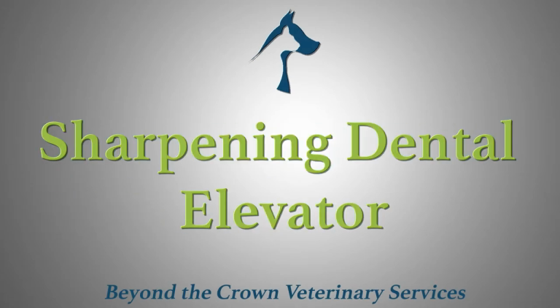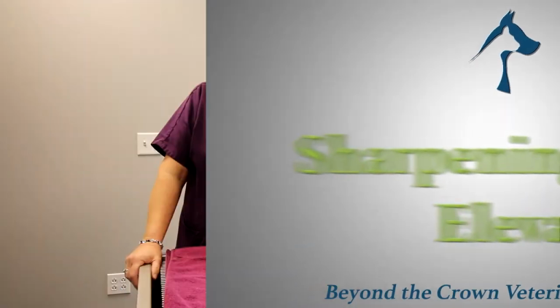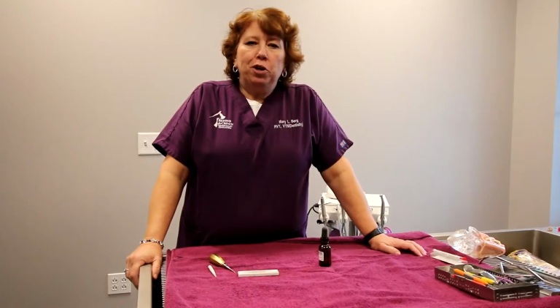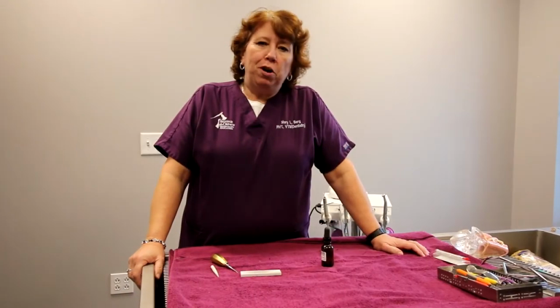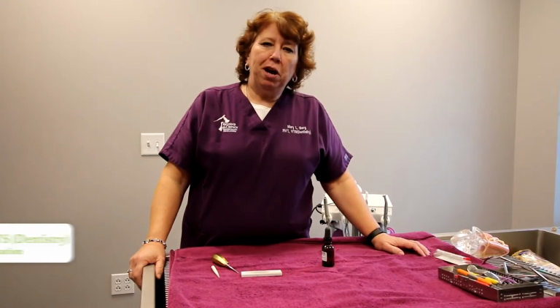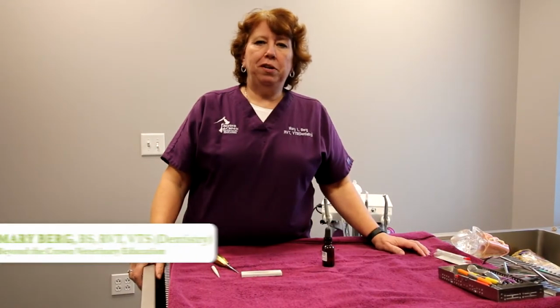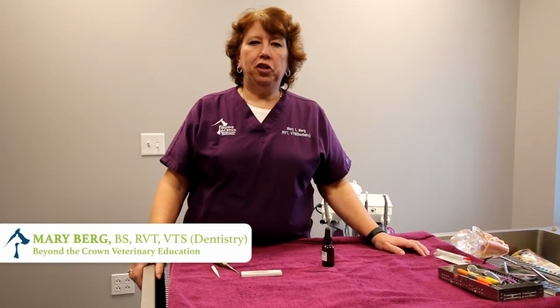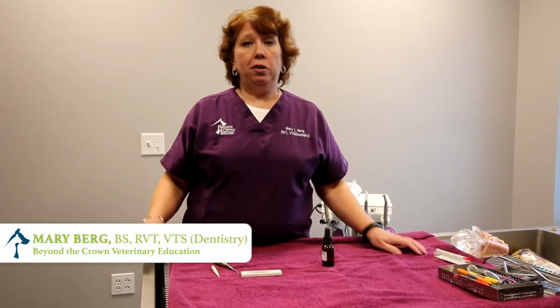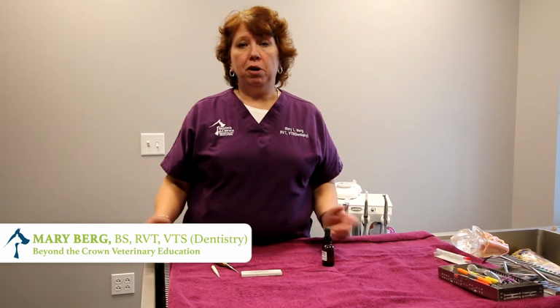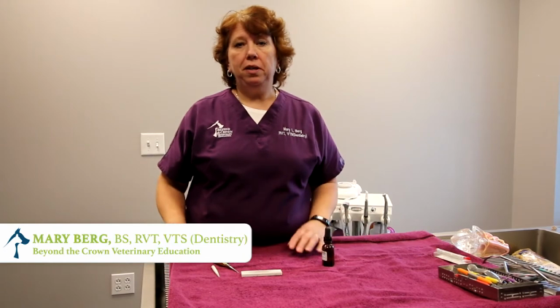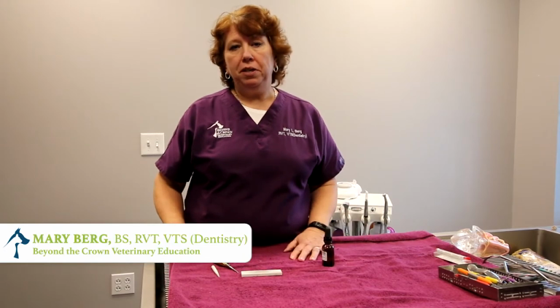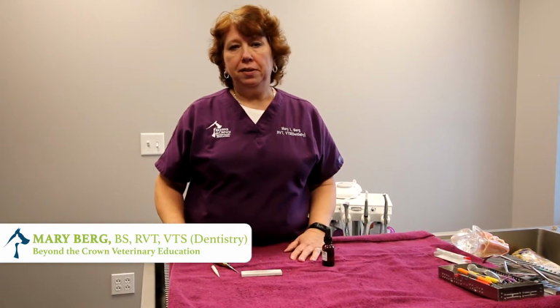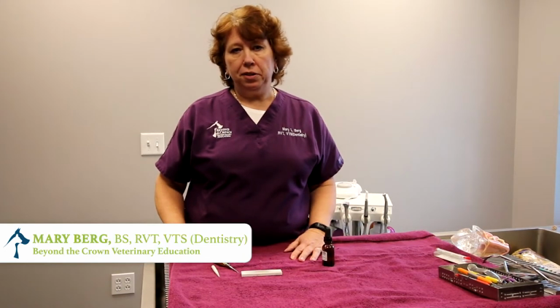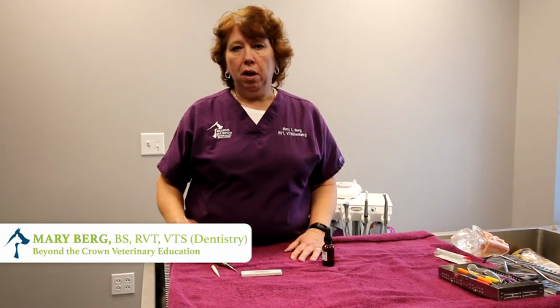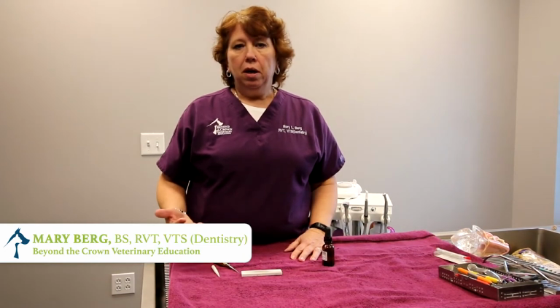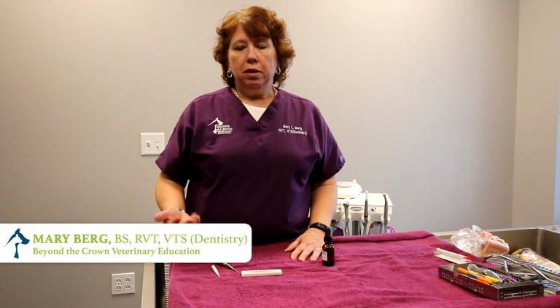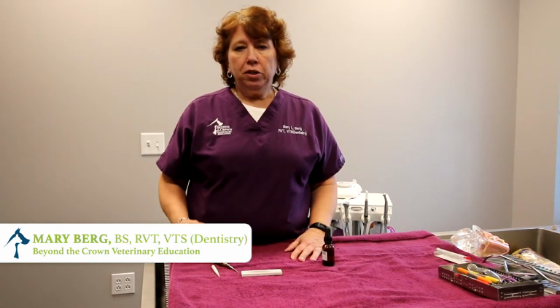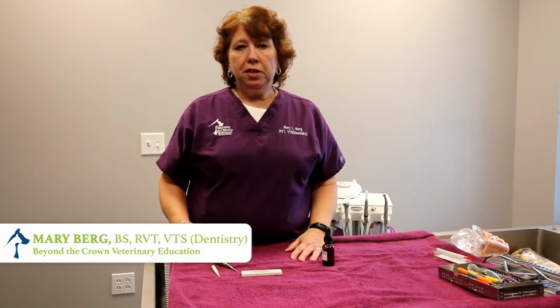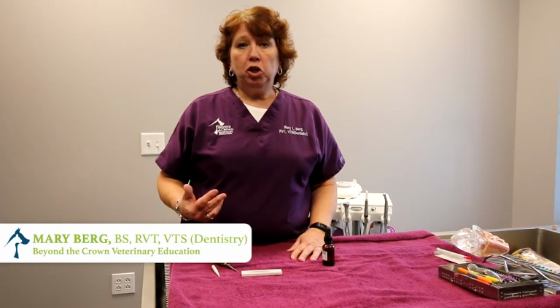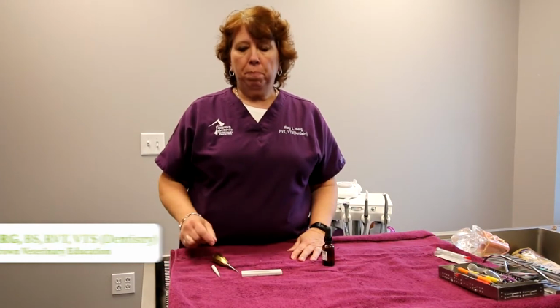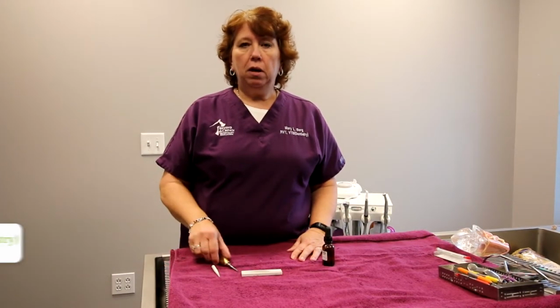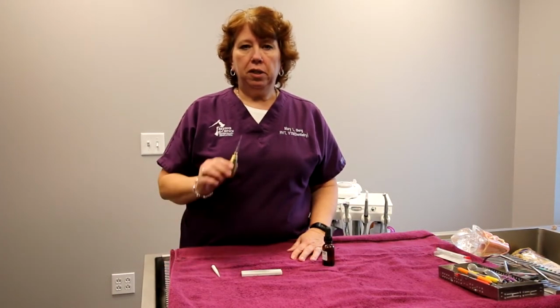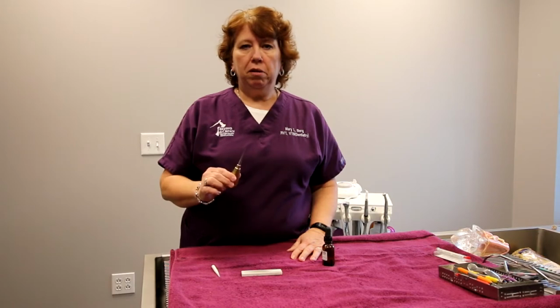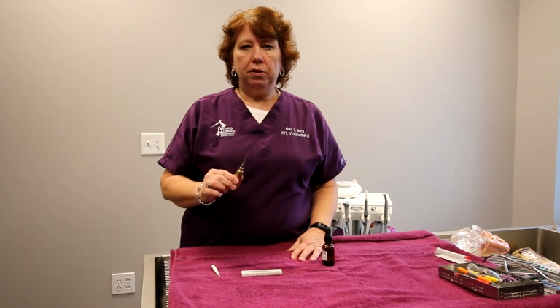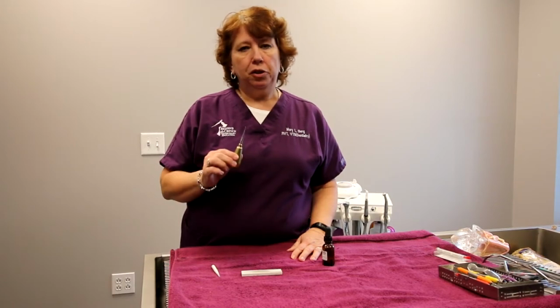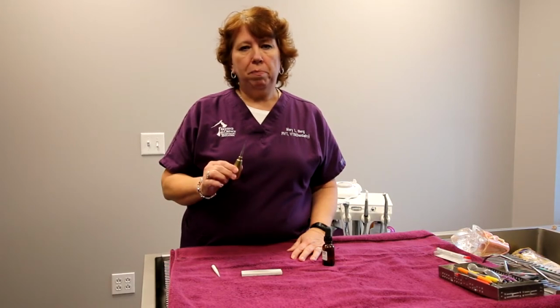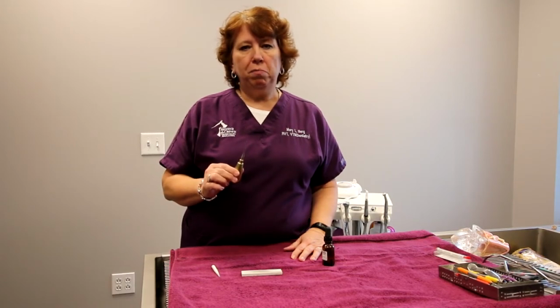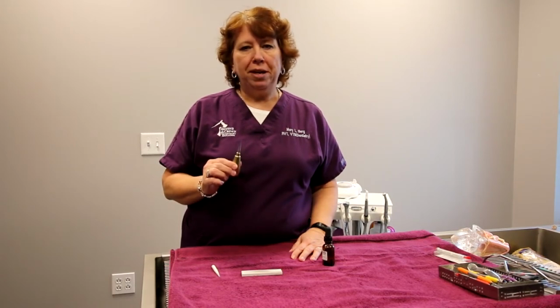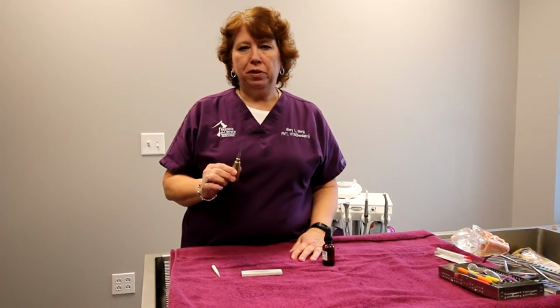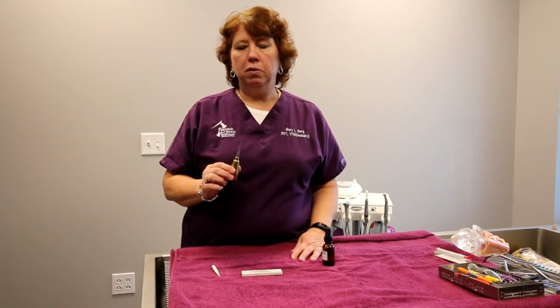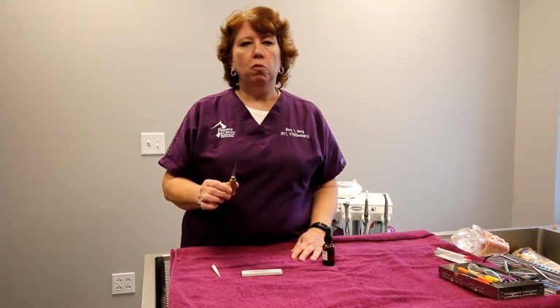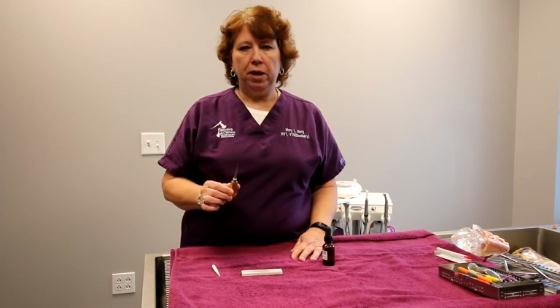Hi, I'm Mary Burt with Beyond the Crown Veterinary Education. I'm an RVT and a VTS in dentistry. I want to talk to you today about sharpening our dental elevators. A sharp instrument makes the procedure go so much better.